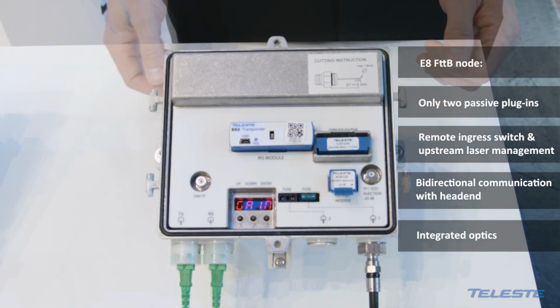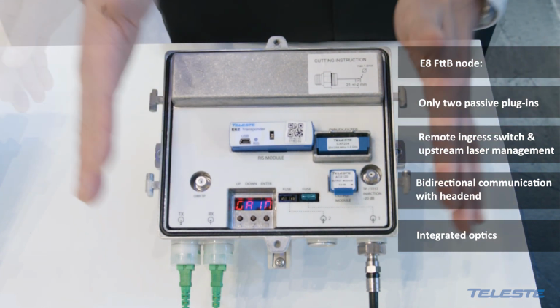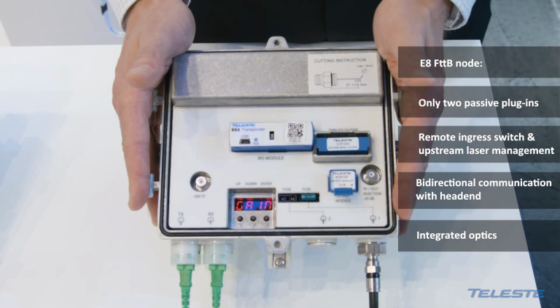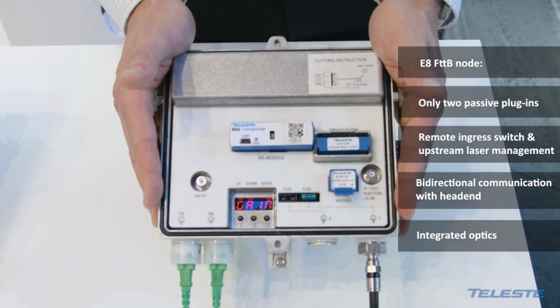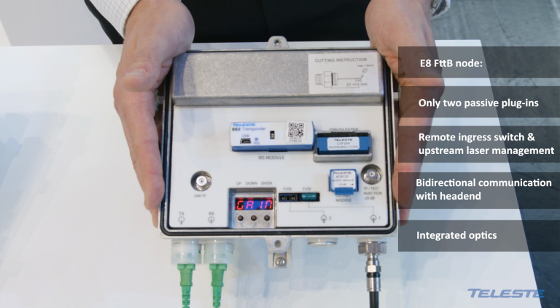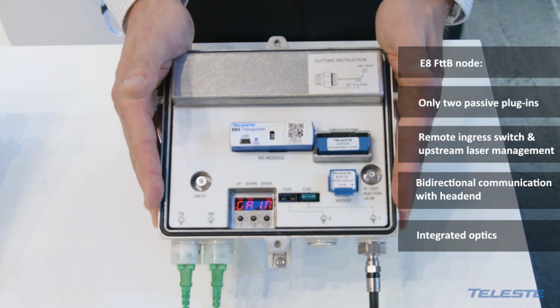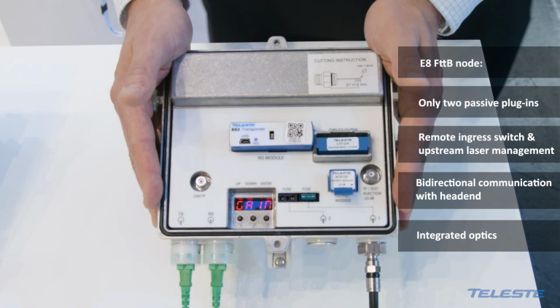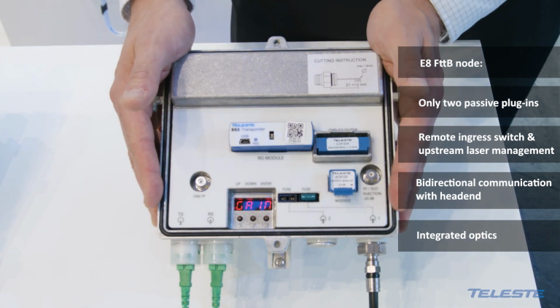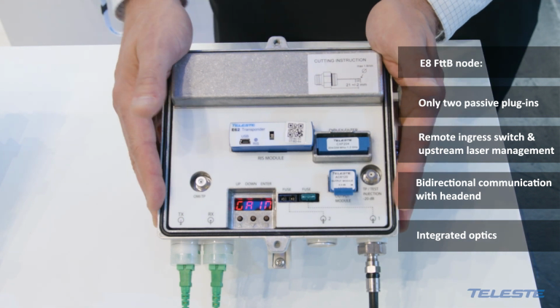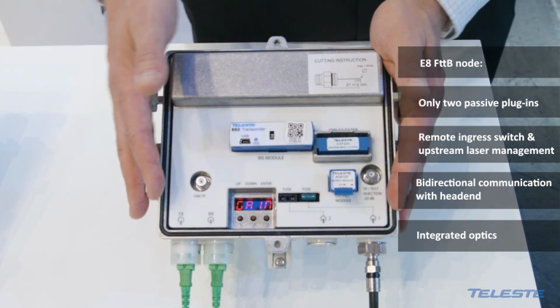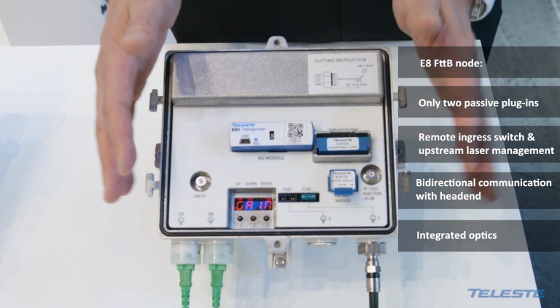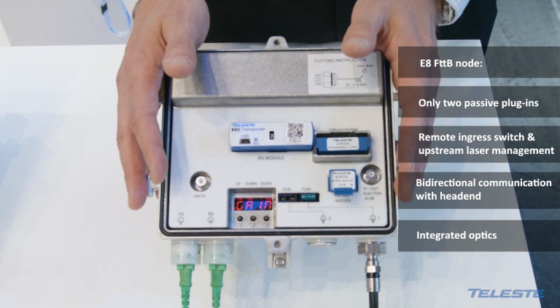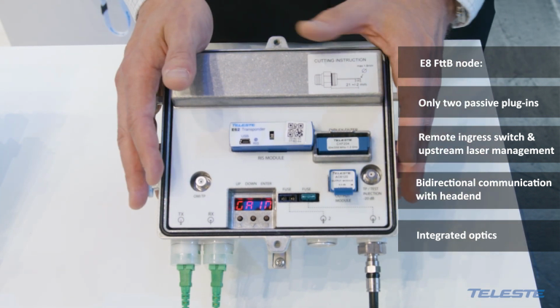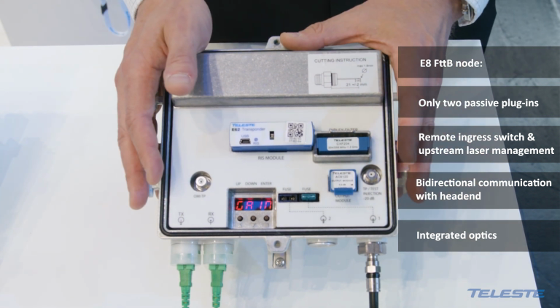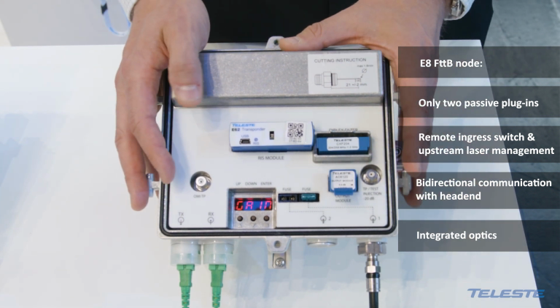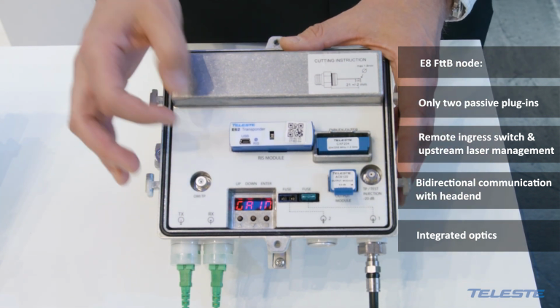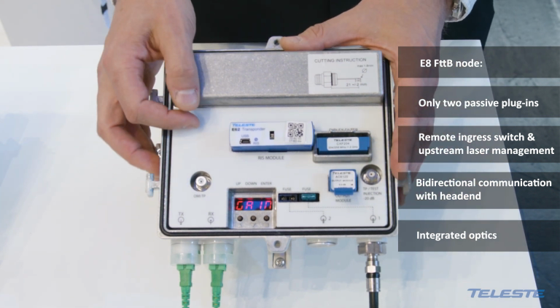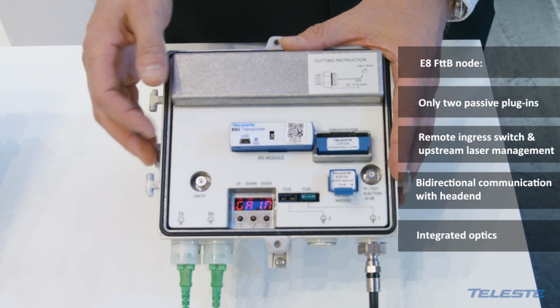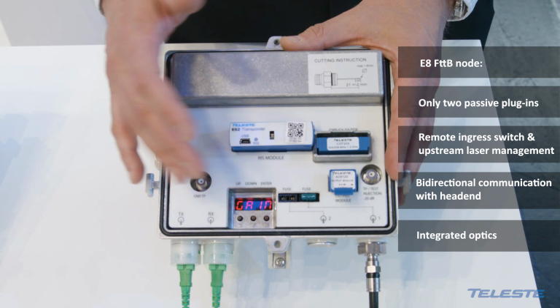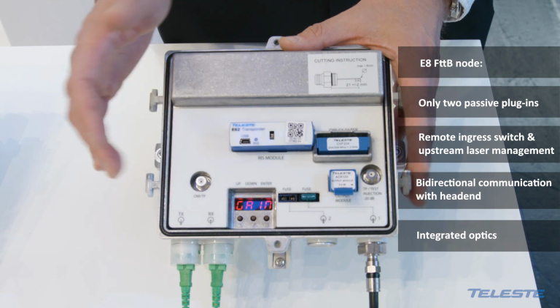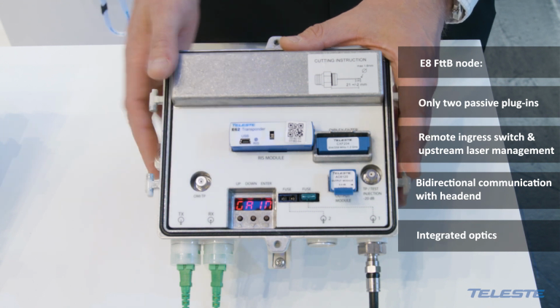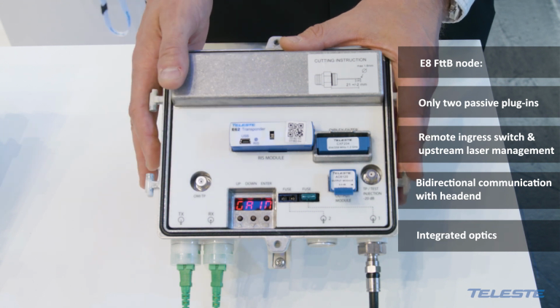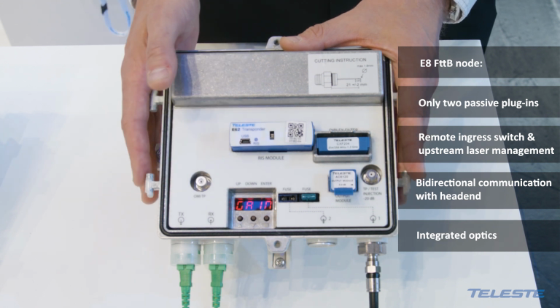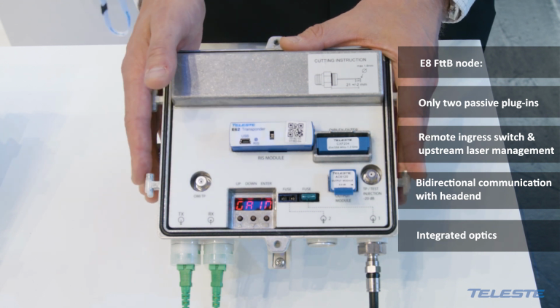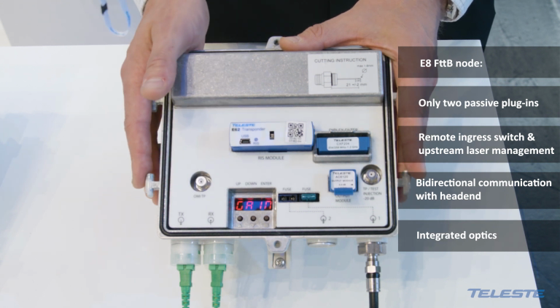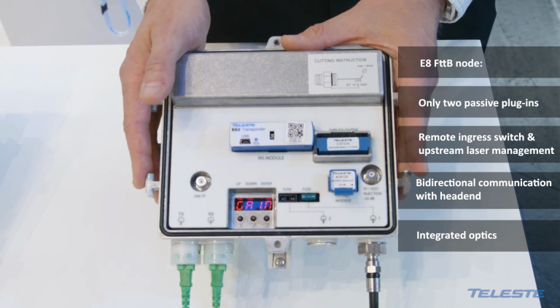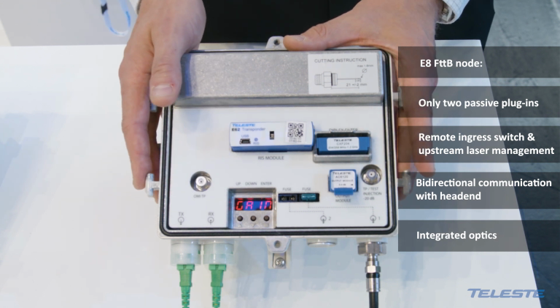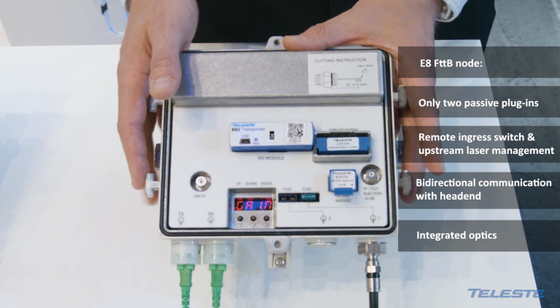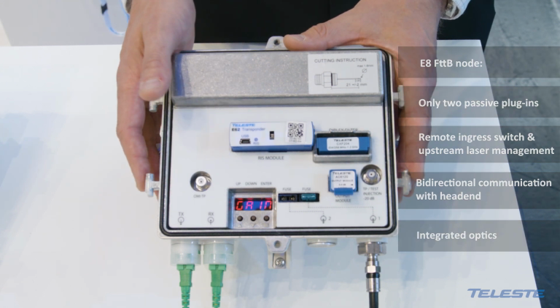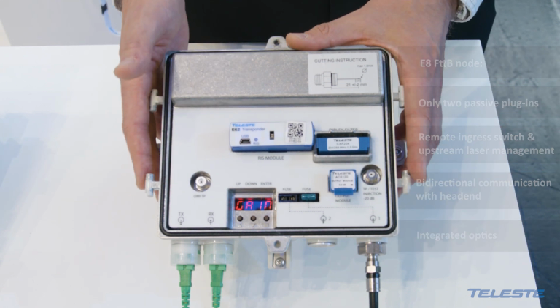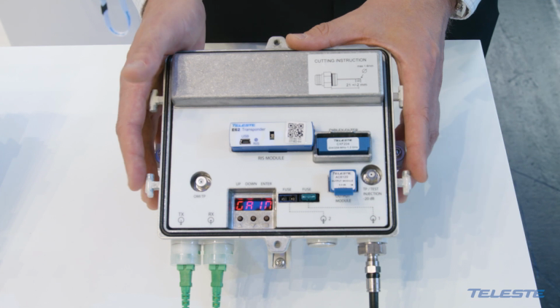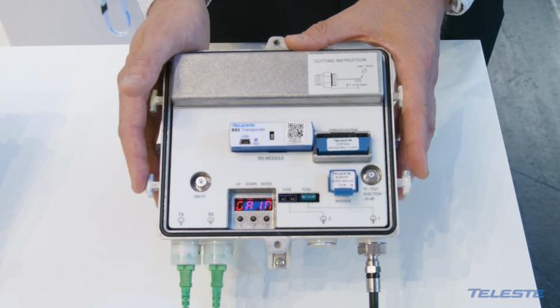In this design, all optics are integrated to the motherboard receiver itself, and the optical transmitters are also integrated into the design.